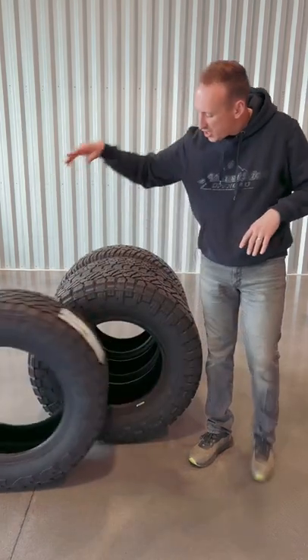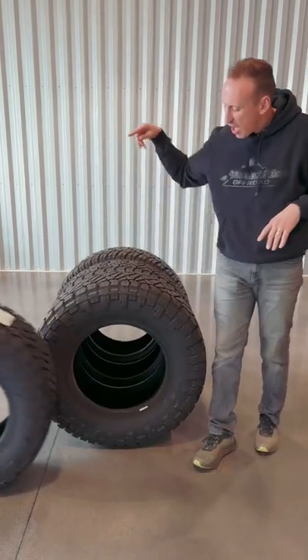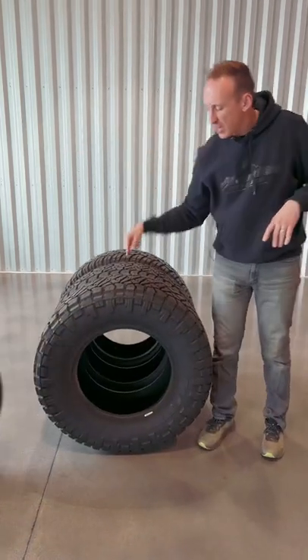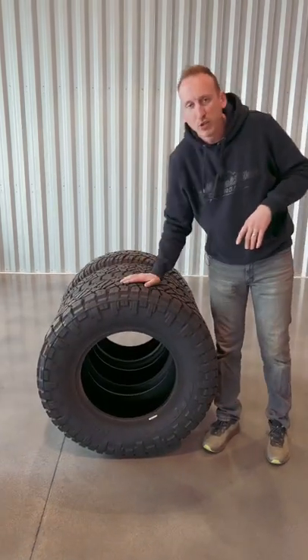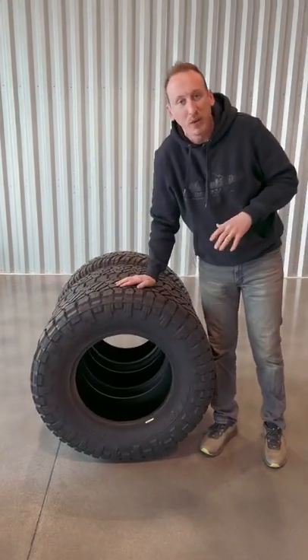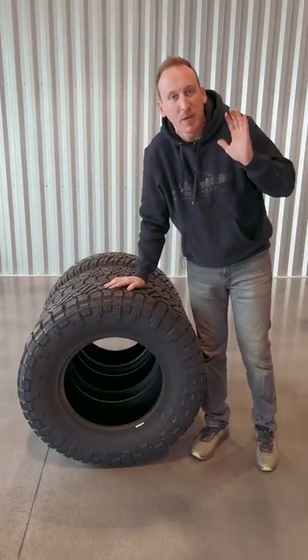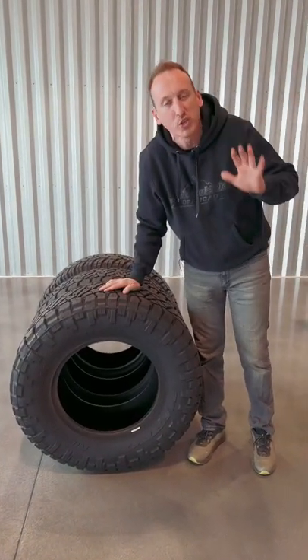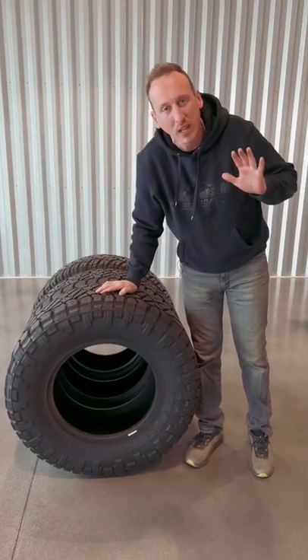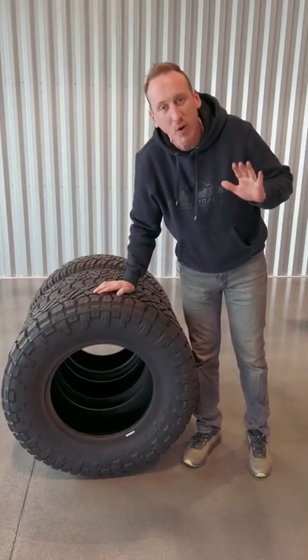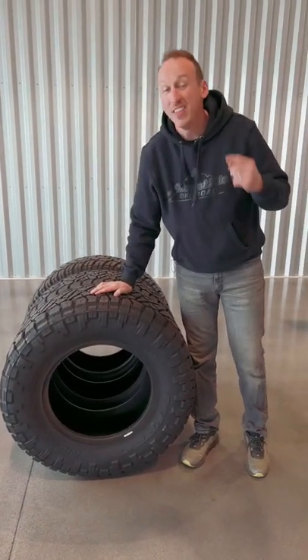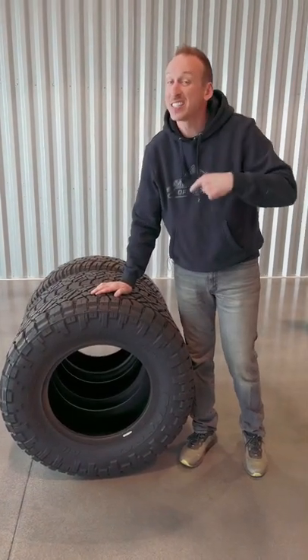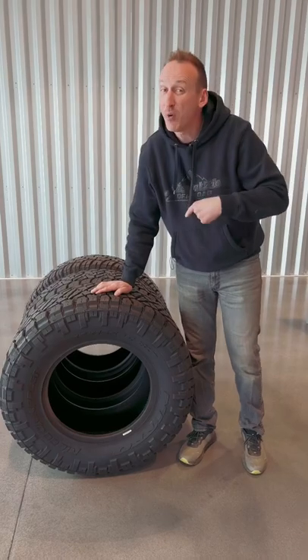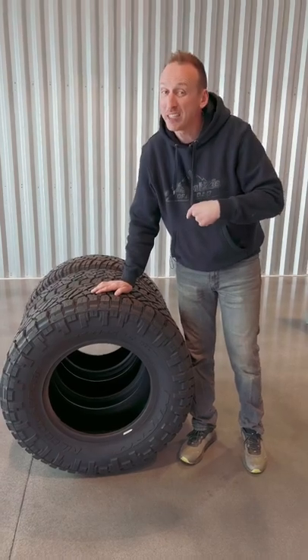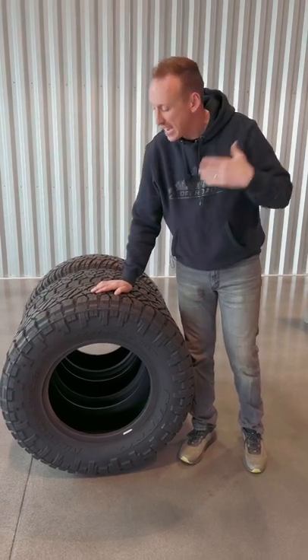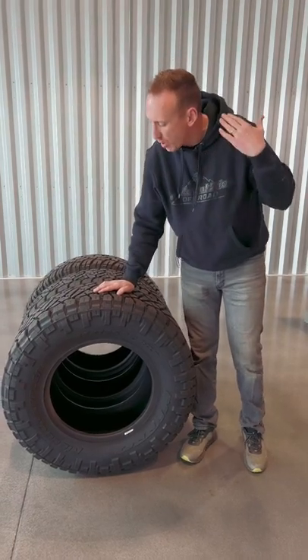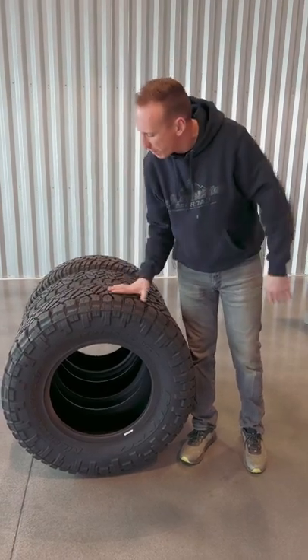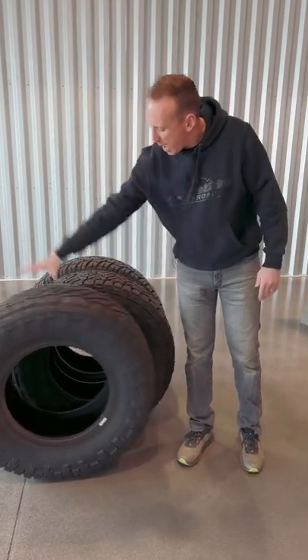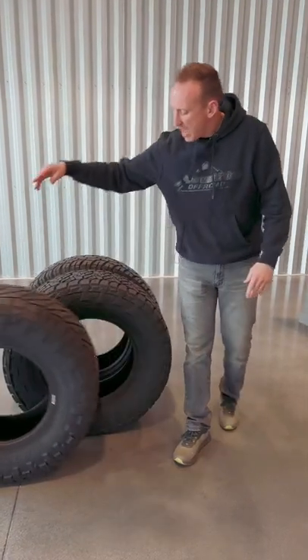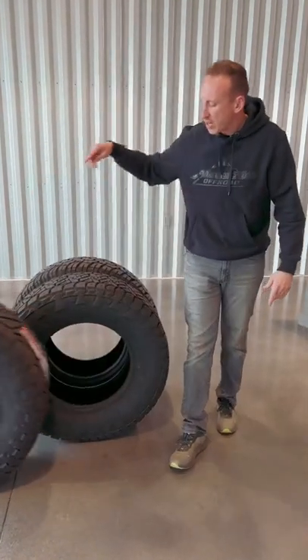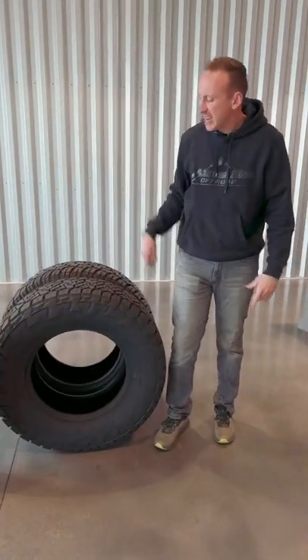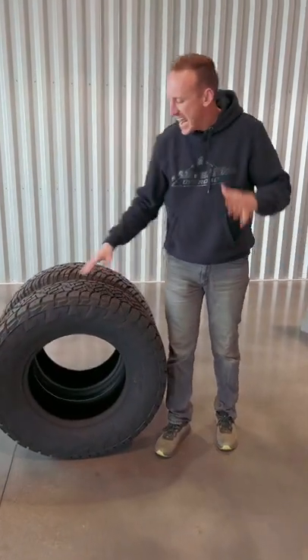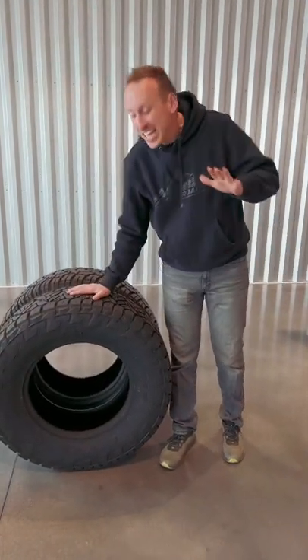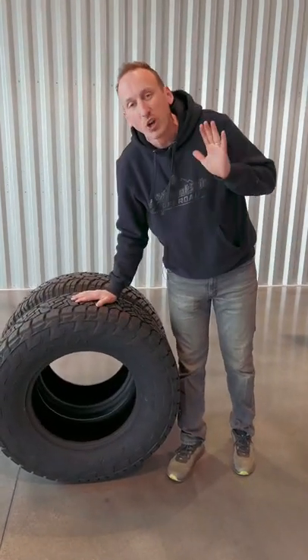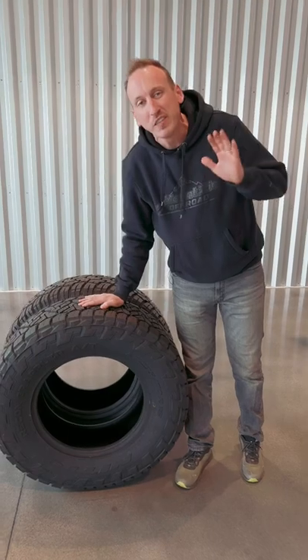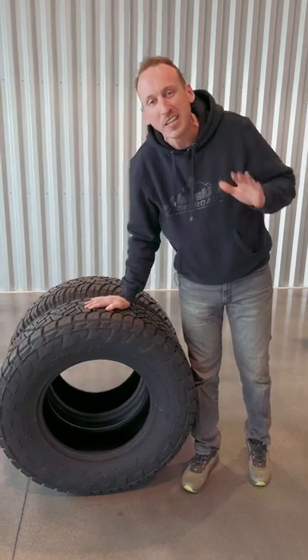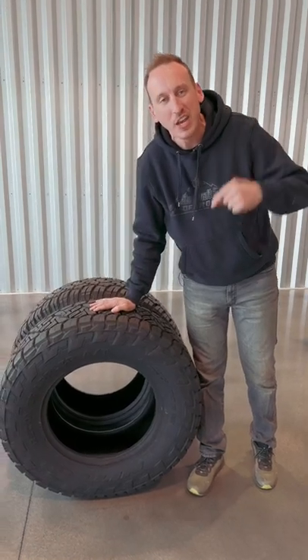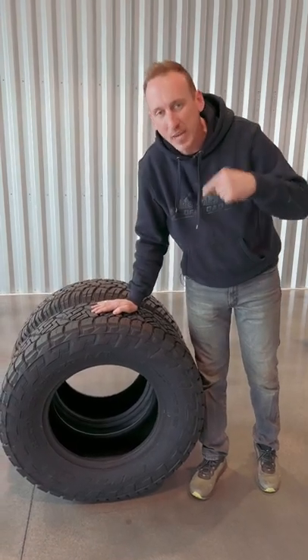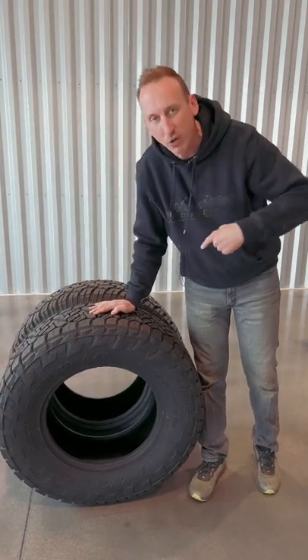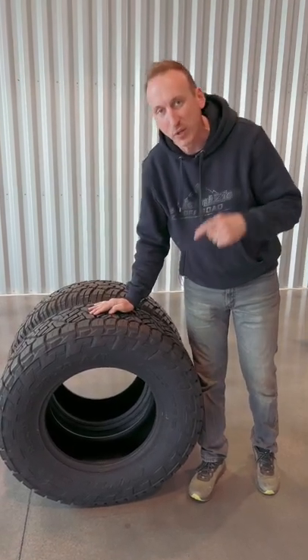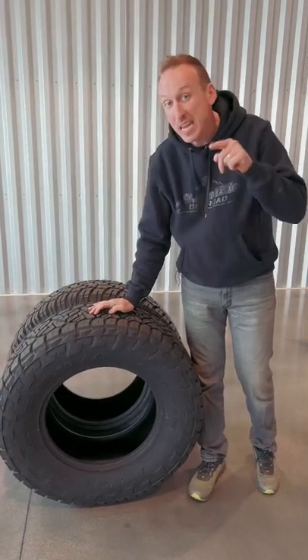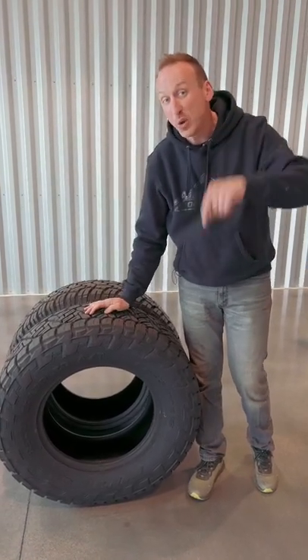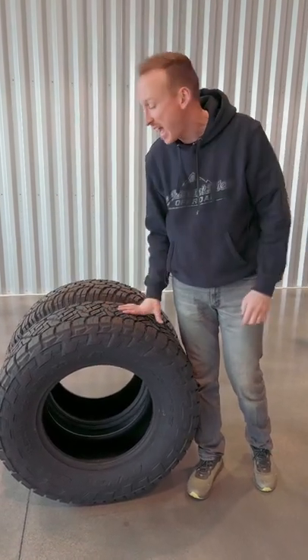Check out the Nitto Ridge Grappler. If you're going to be on the trail a little bit more, this is slightly more aggressive and does a wonderful job. If you're looking for its less aggressive cousin, the Nitto Recon Grappler is your tire.